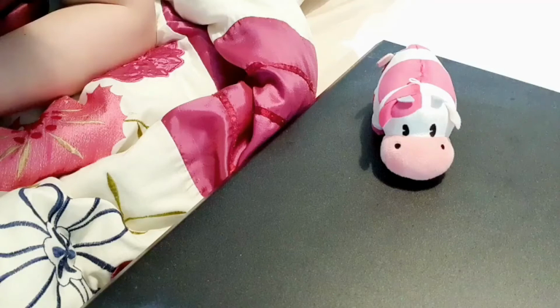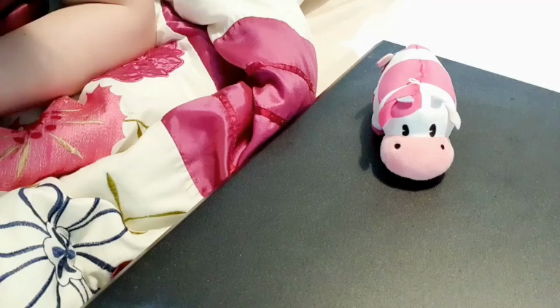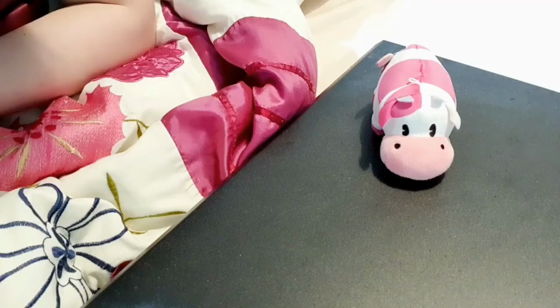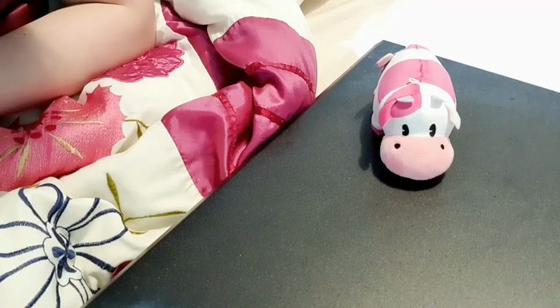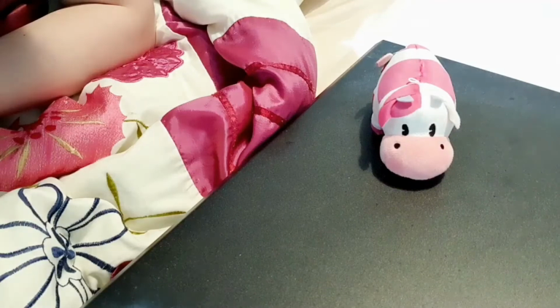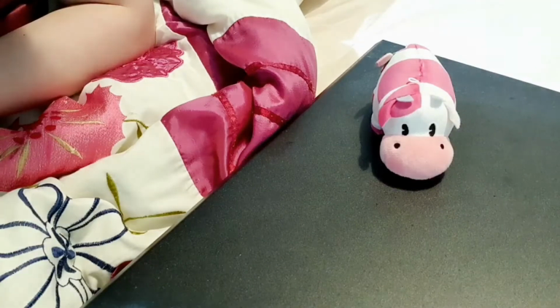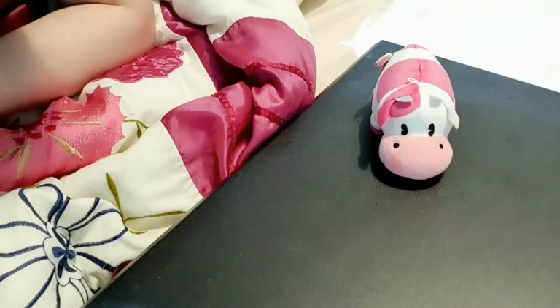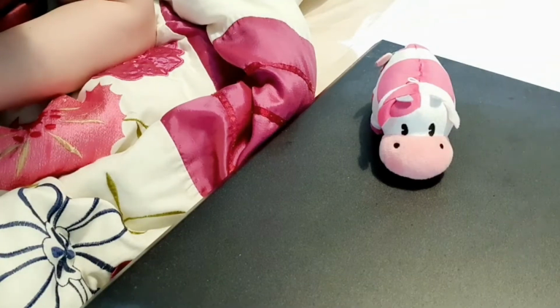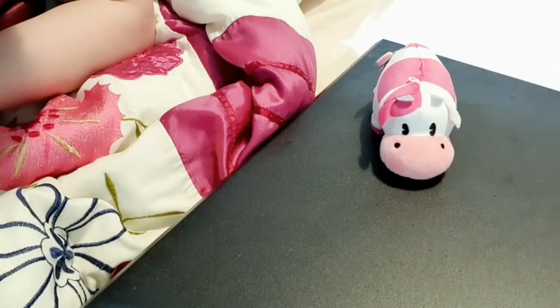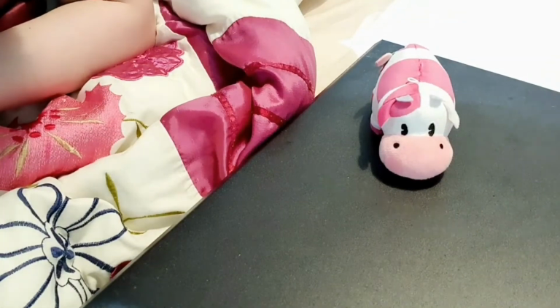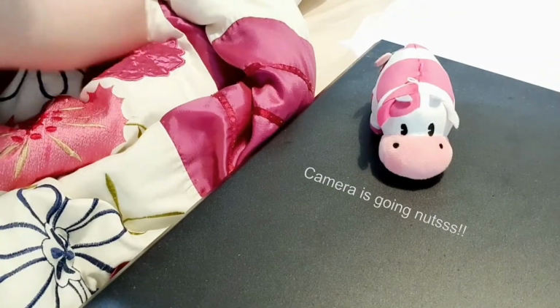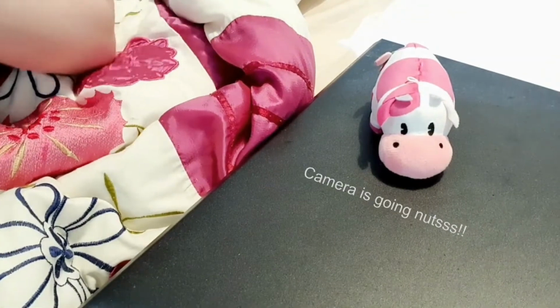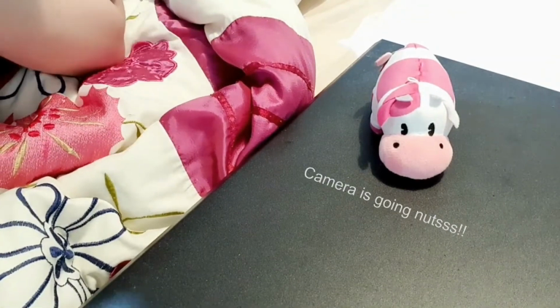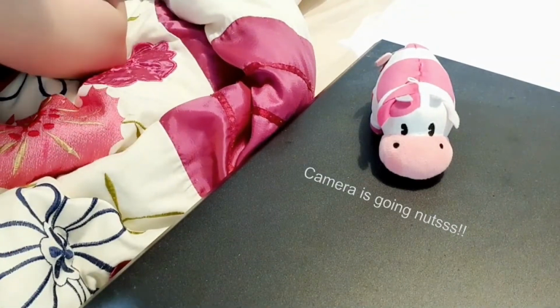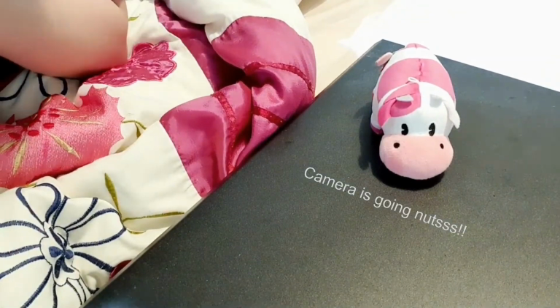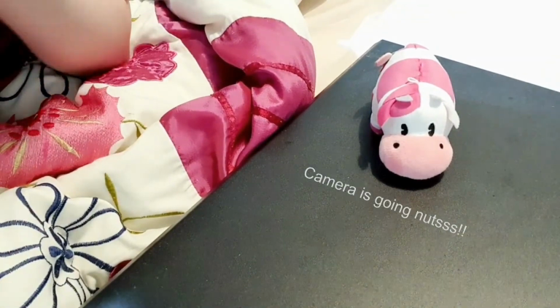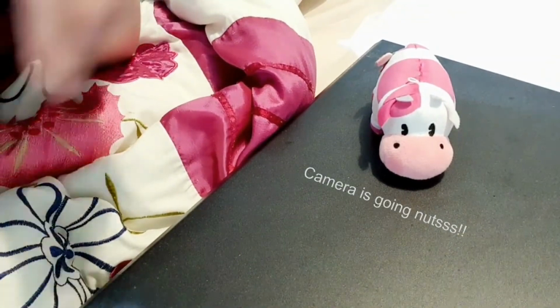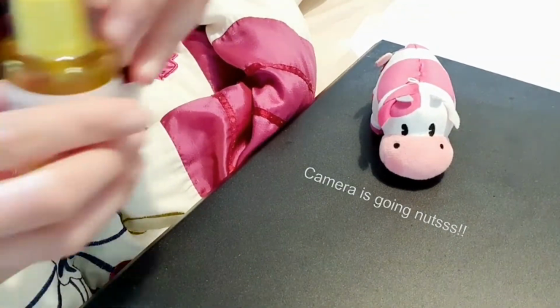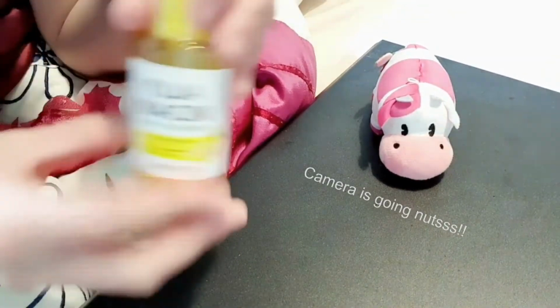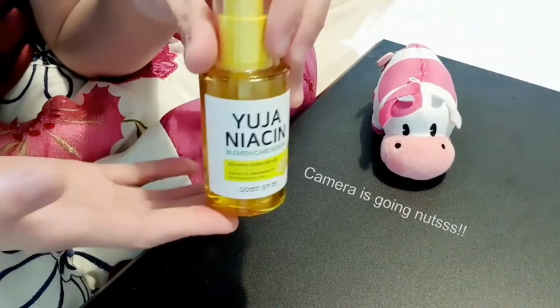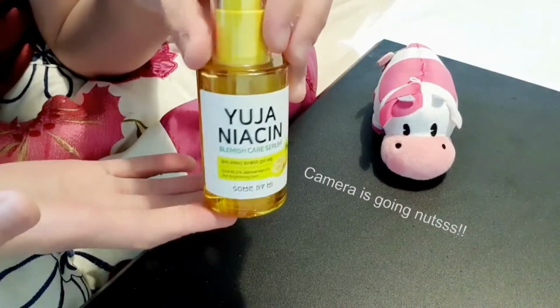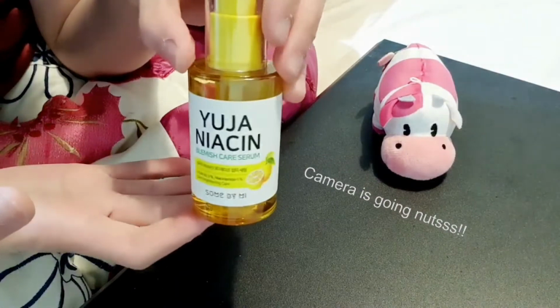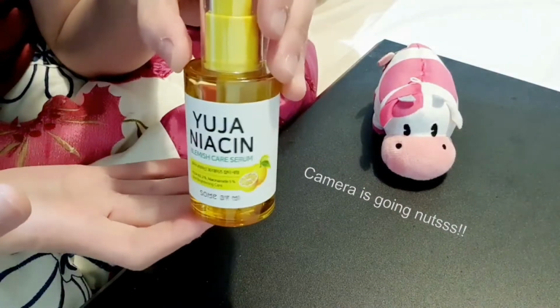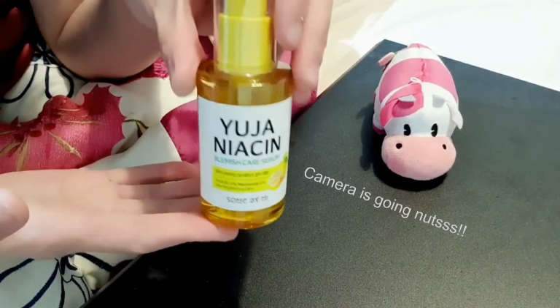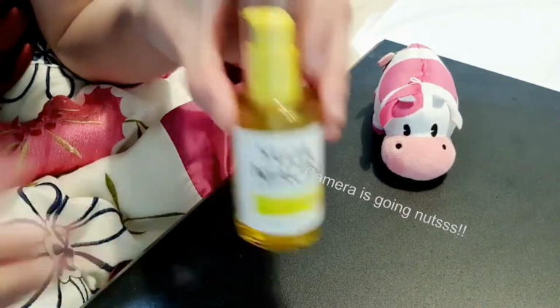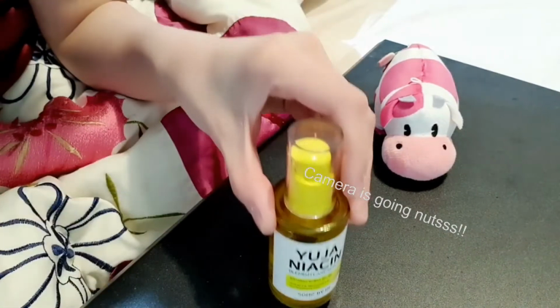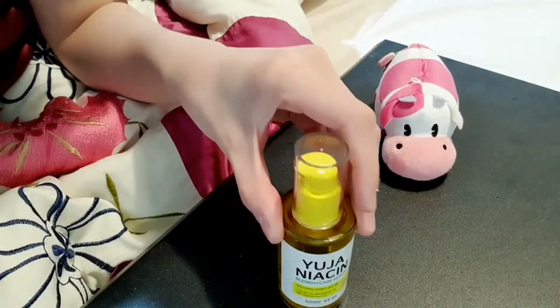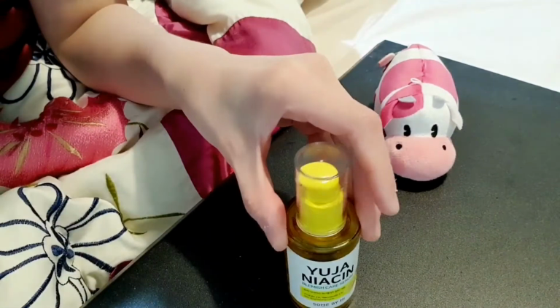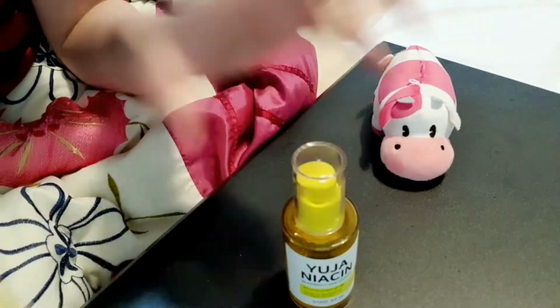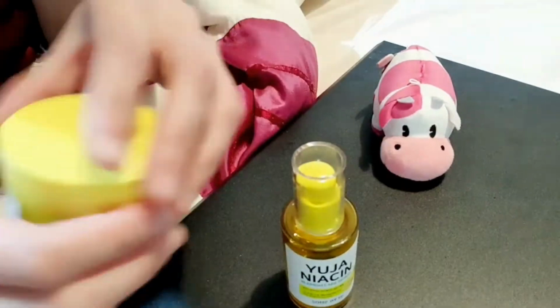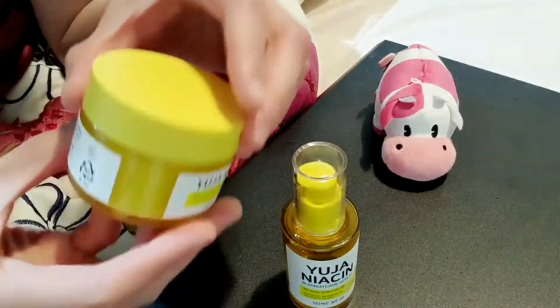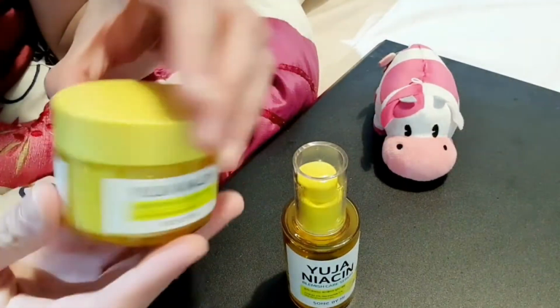Hey guys! Welcome back to my channel! Today I'll be talking a bit about Some By Me Yuja Niacin Serum and the sleeping mask.